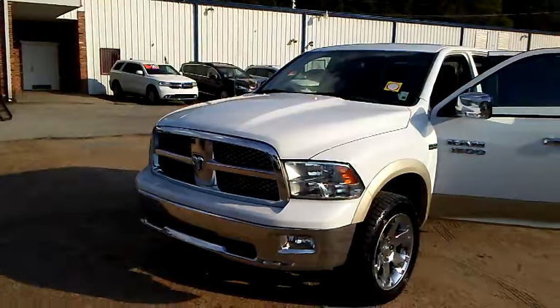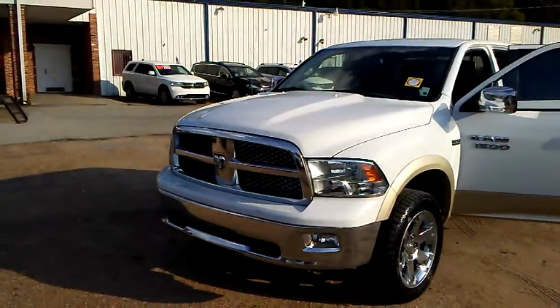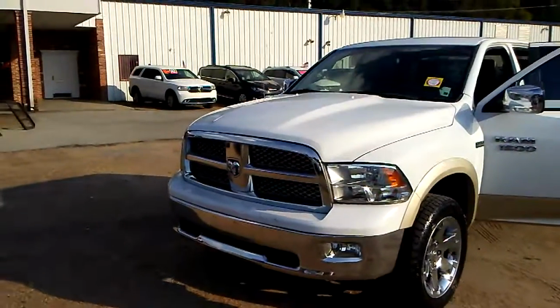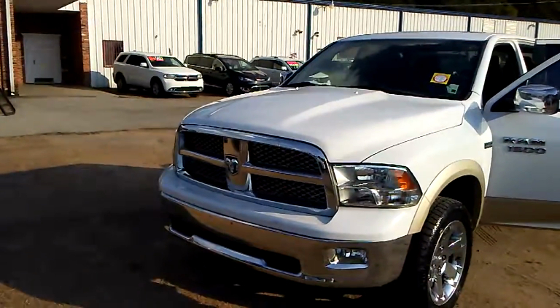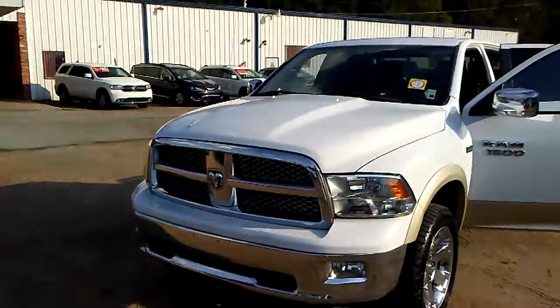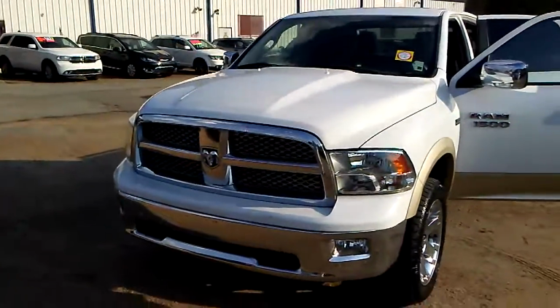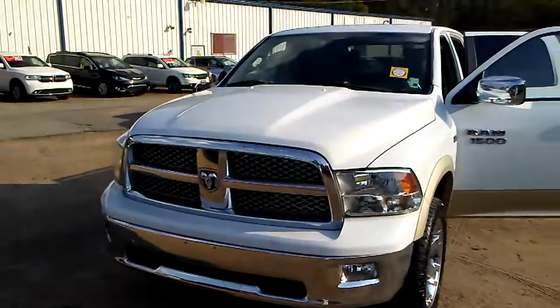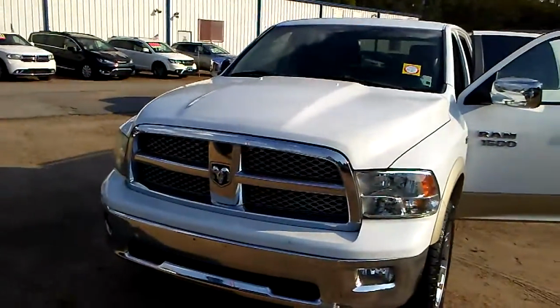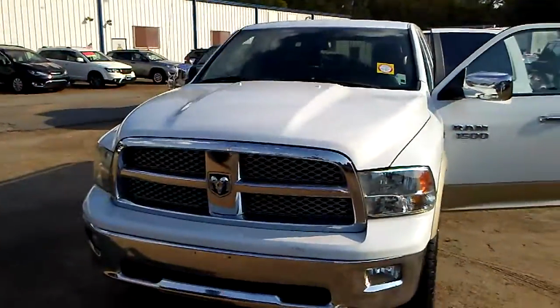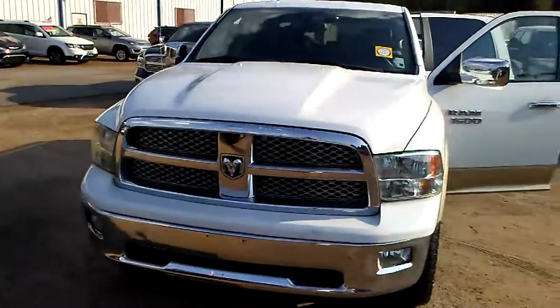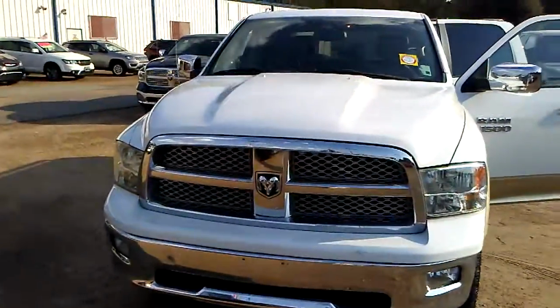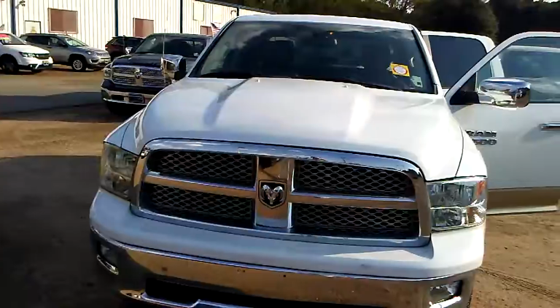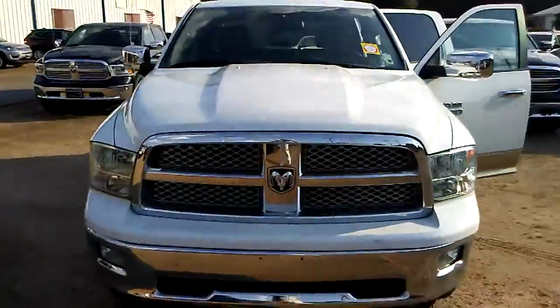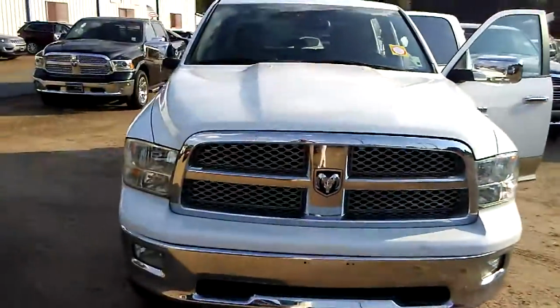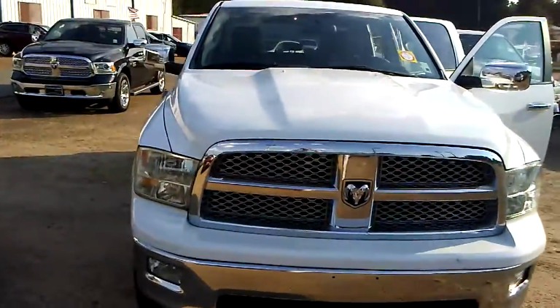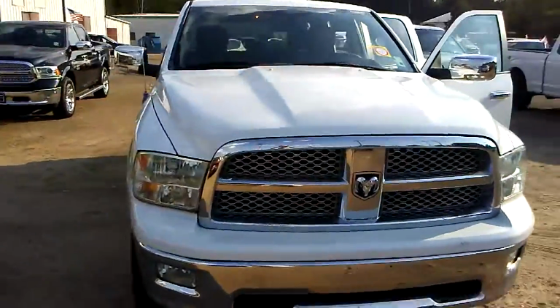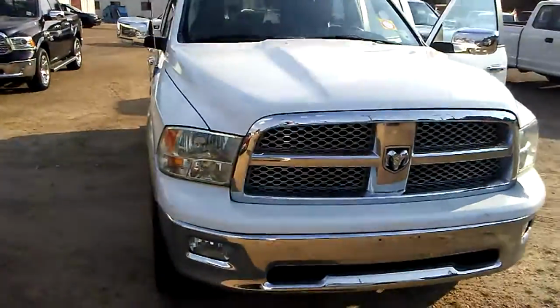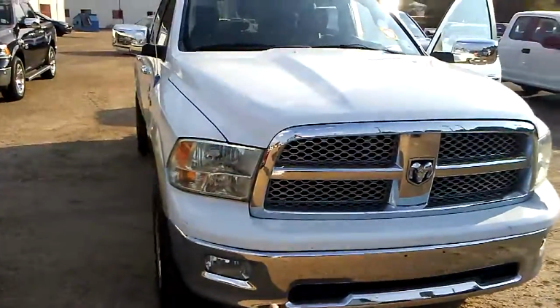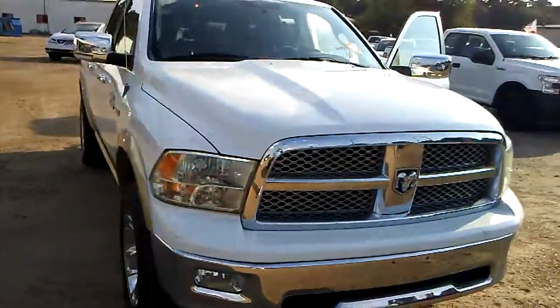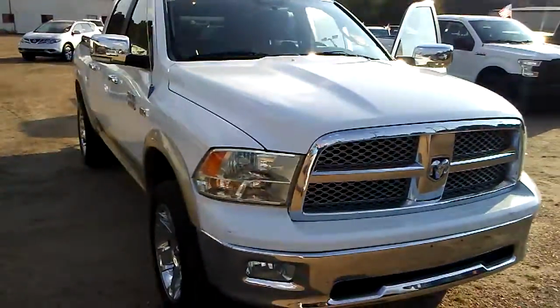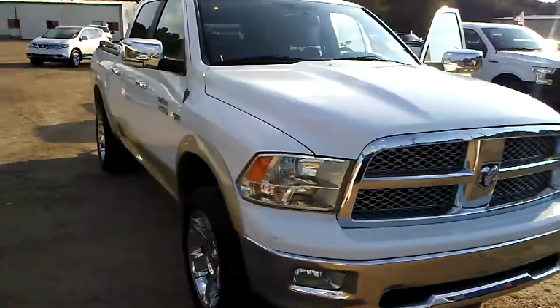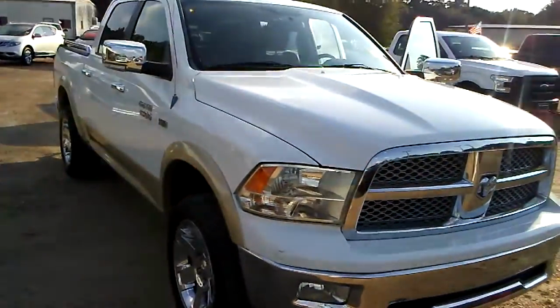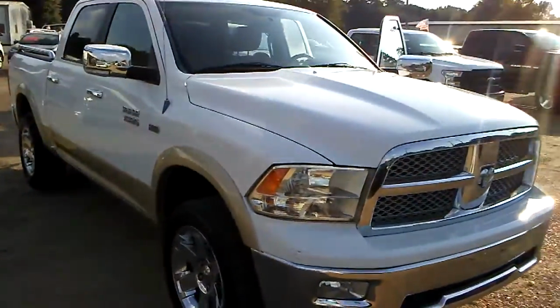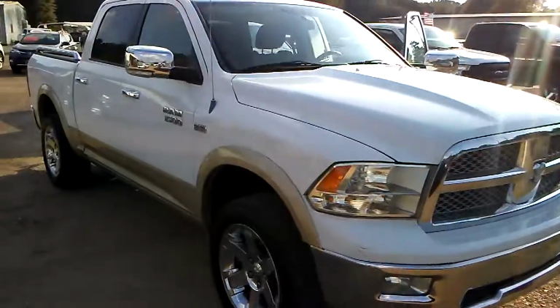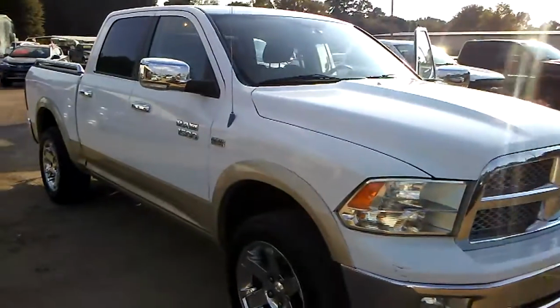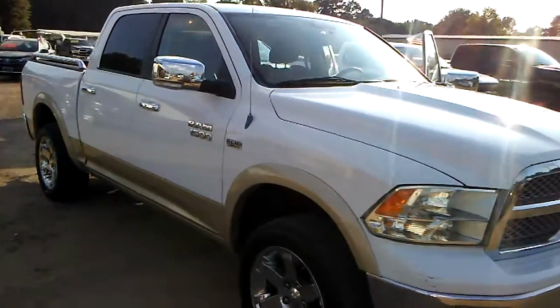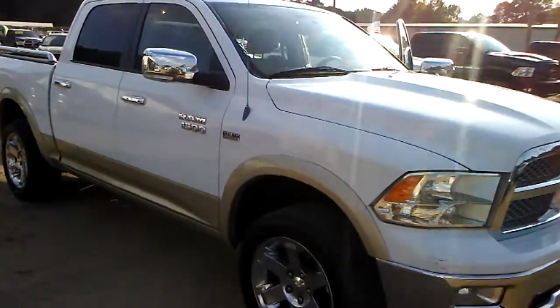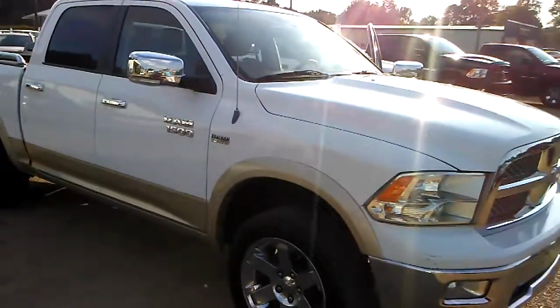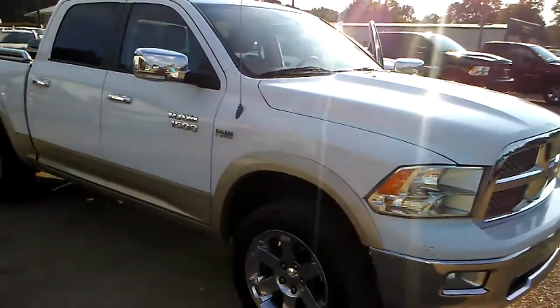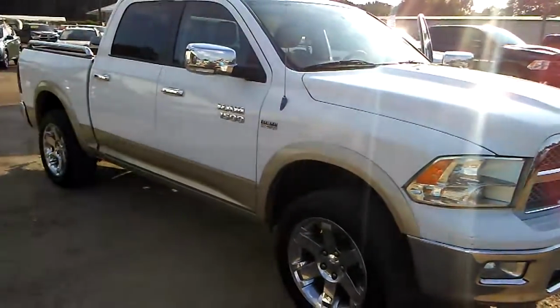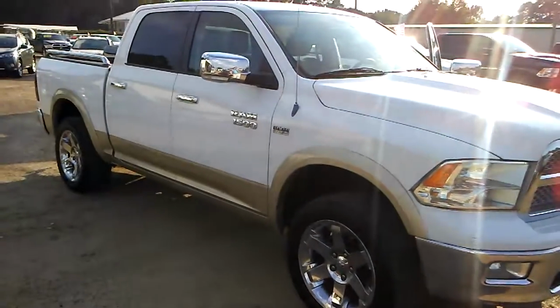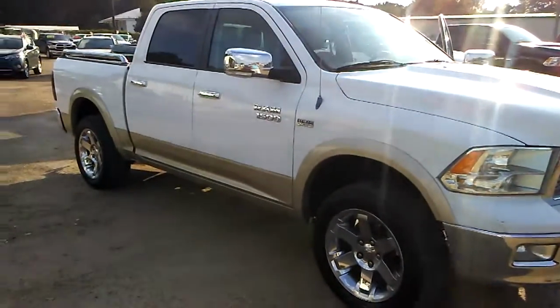Good afternoon, ladies and gentlemen. Welcome to Ville Platte Dodge, where the deal is real. I want to take just a moment and tell you about this beautiful 2011 Dodge Ram 1500 Laramie four-wheel drive.